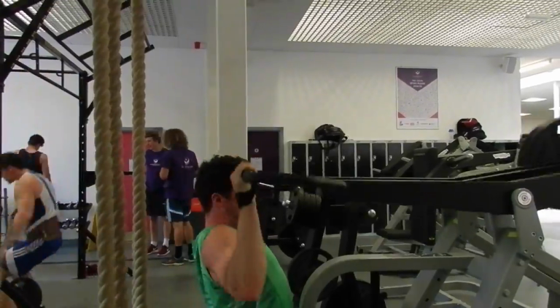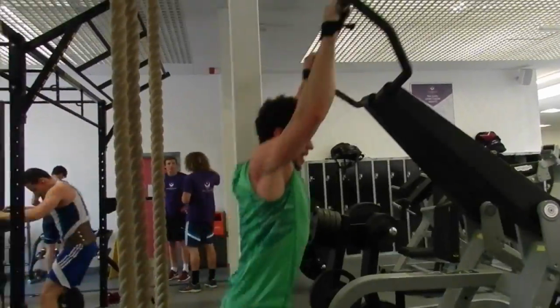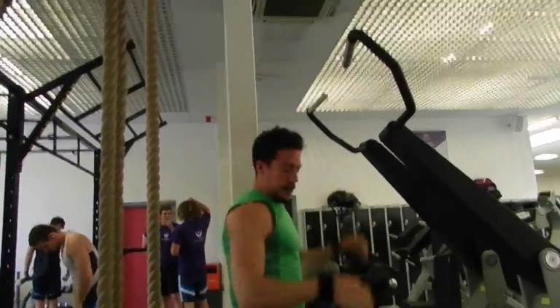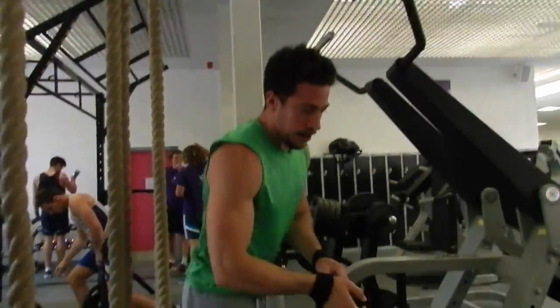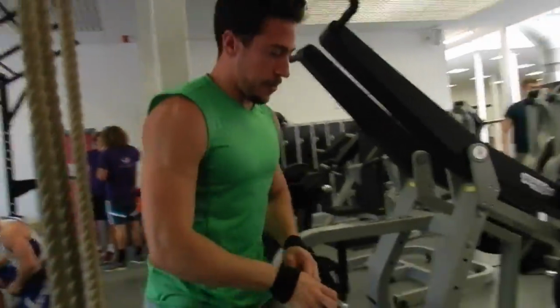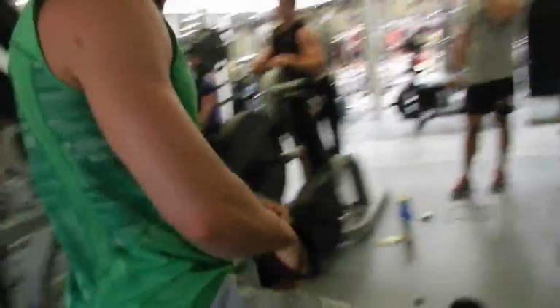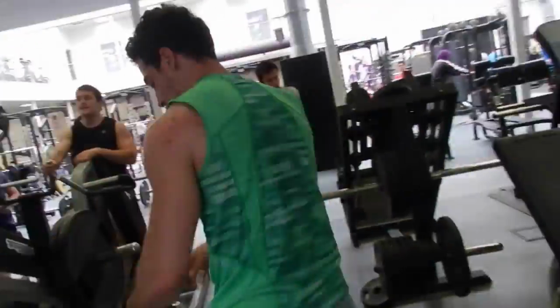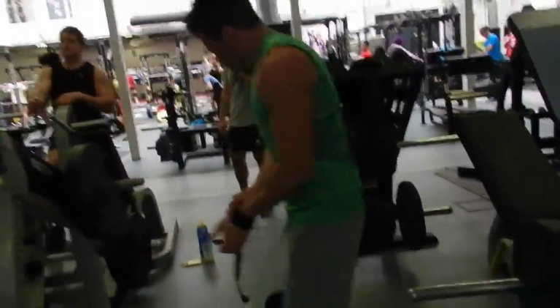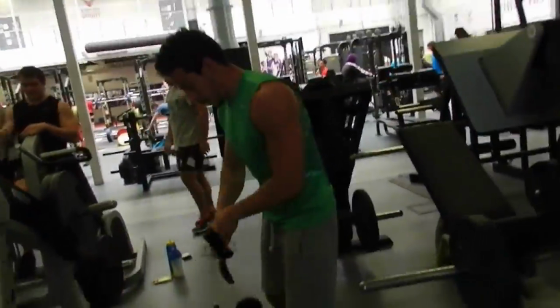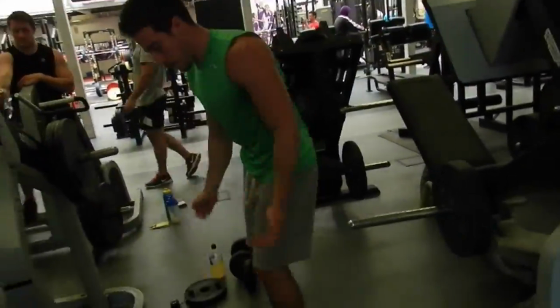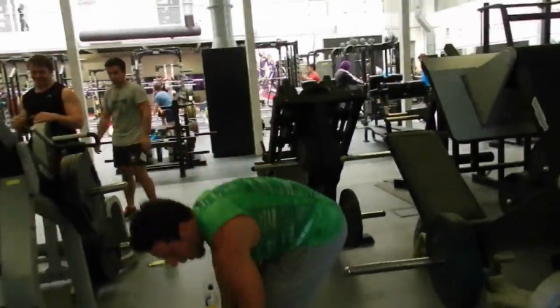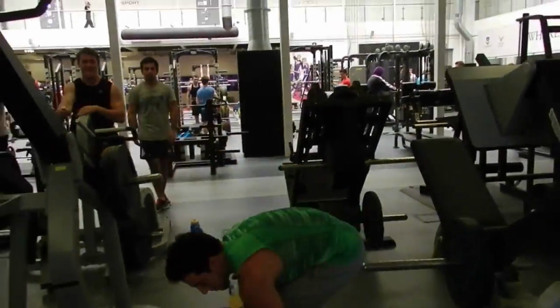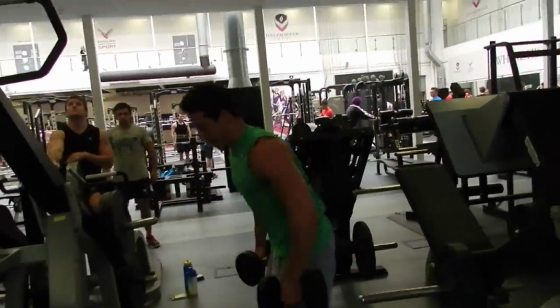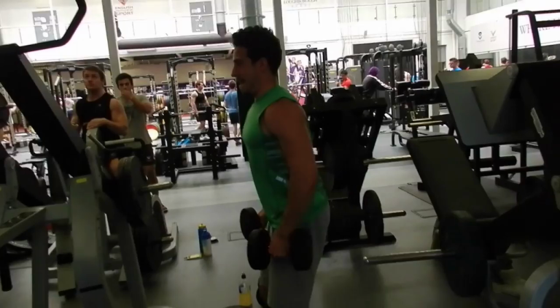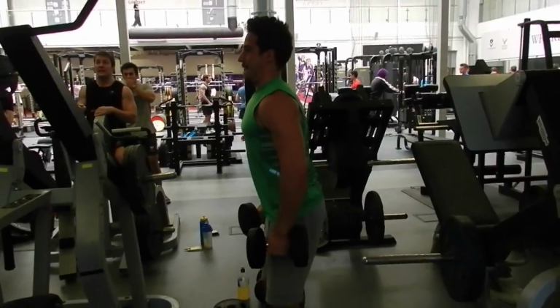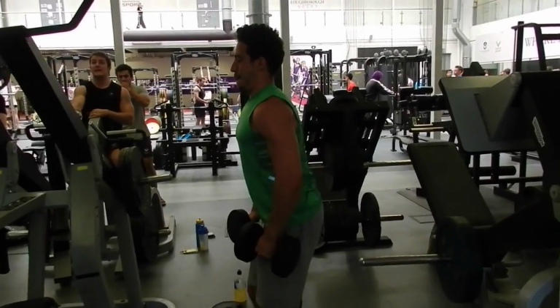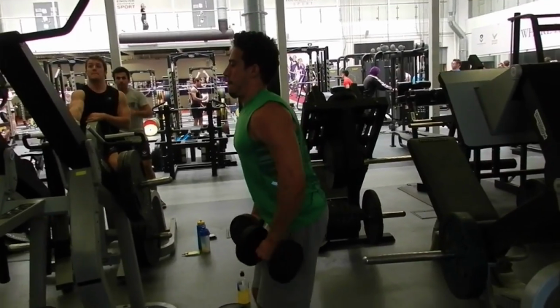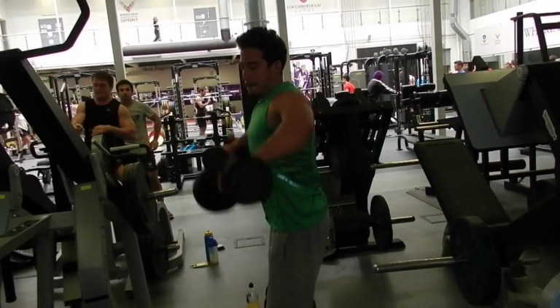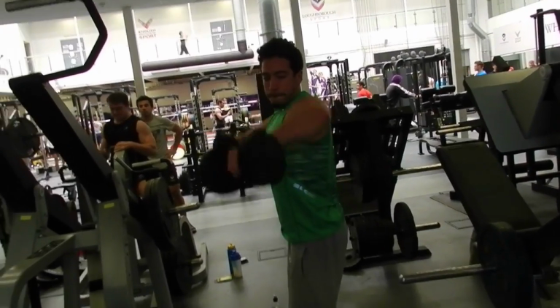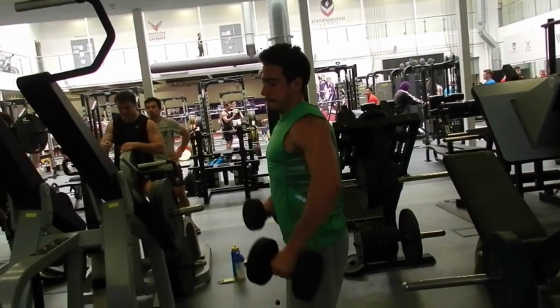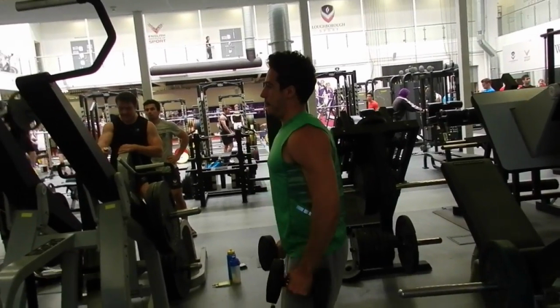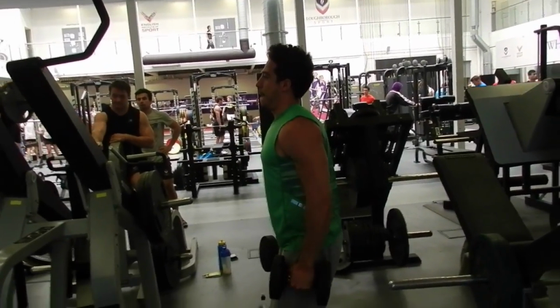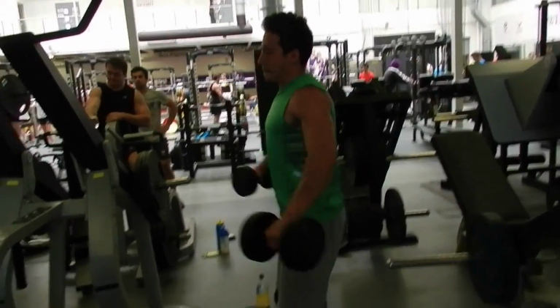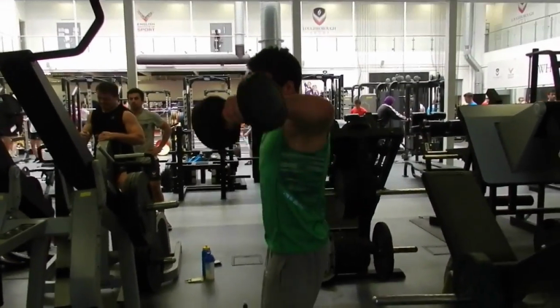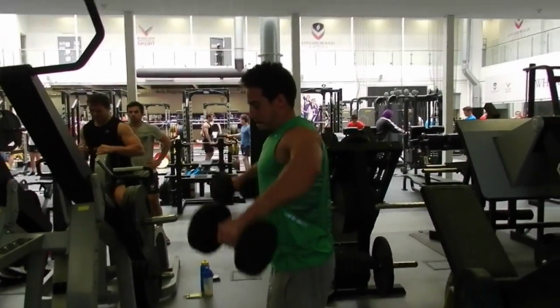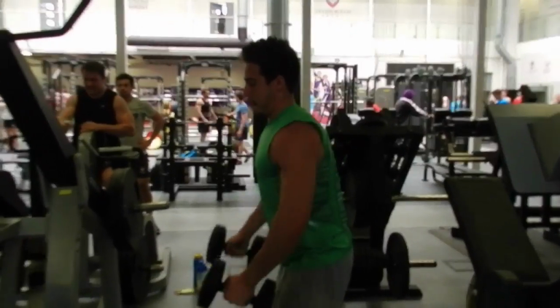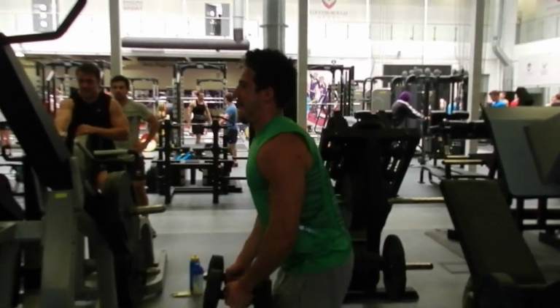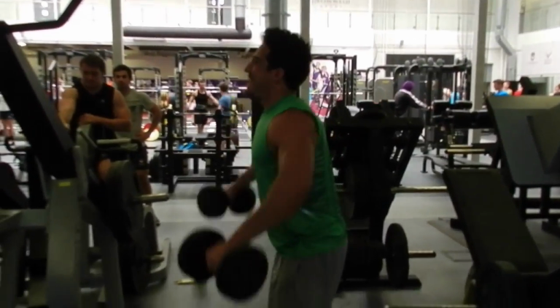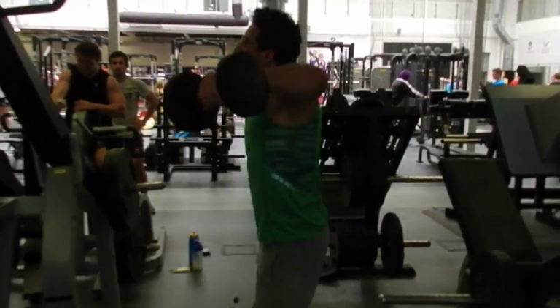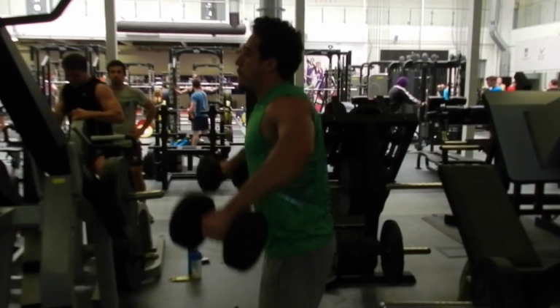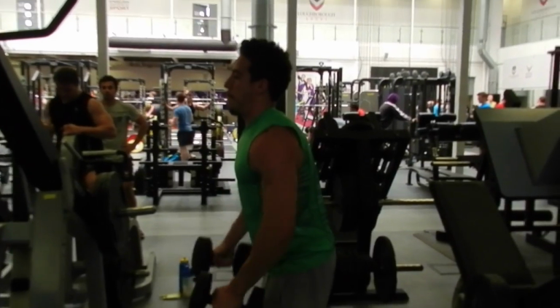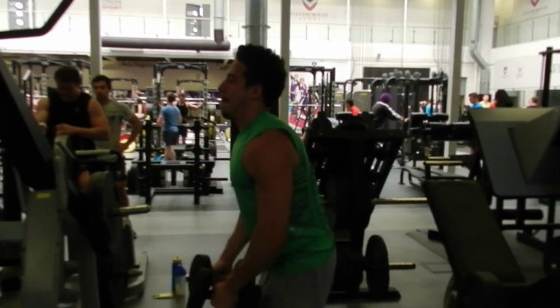So we've got an incline press, back exercise, lat pull down, and shoulder exercise. On the lateral raises, elbows nice and high, wrists dropped below that, and we're pulling up with the middle delt.